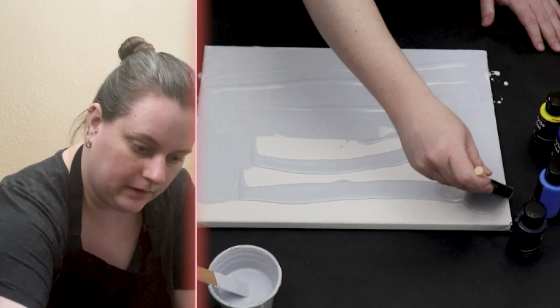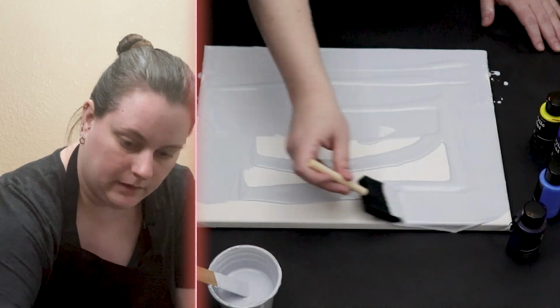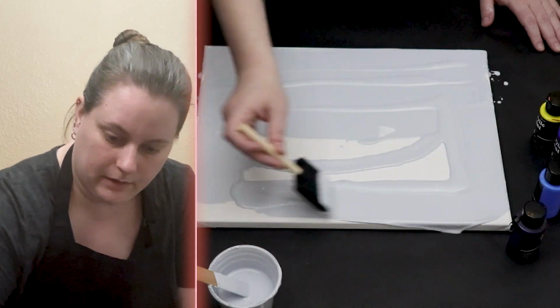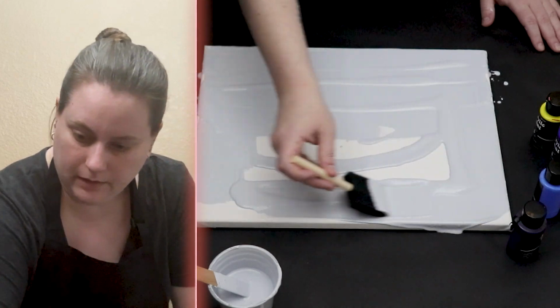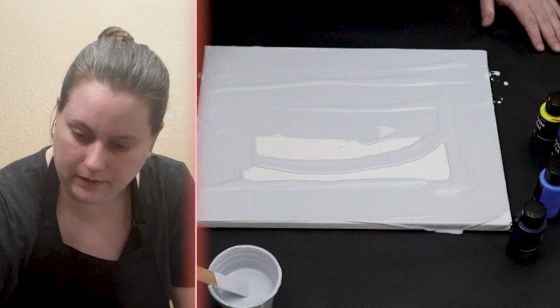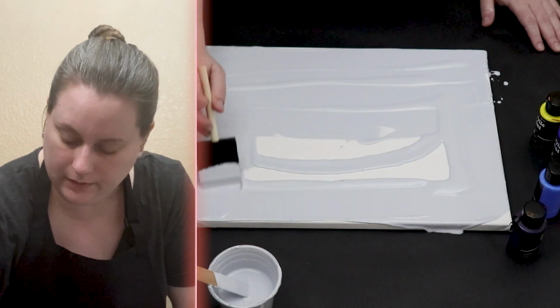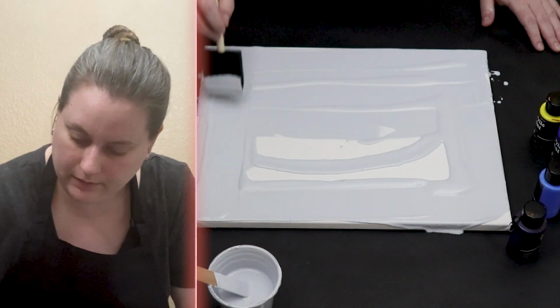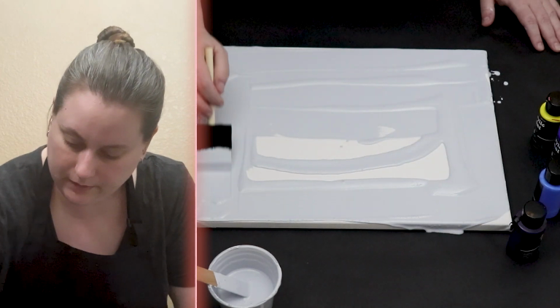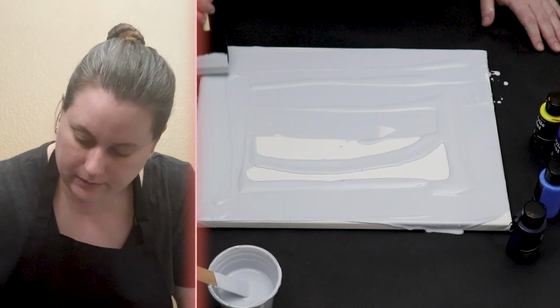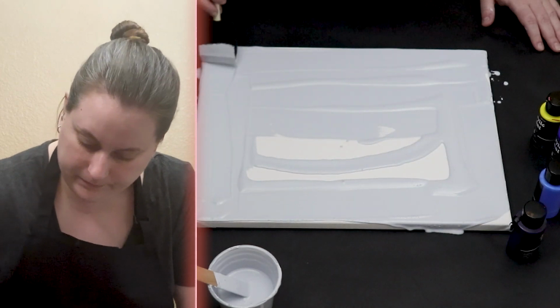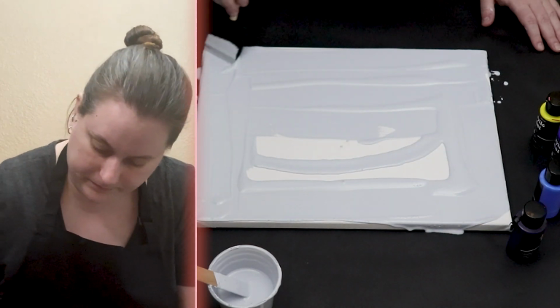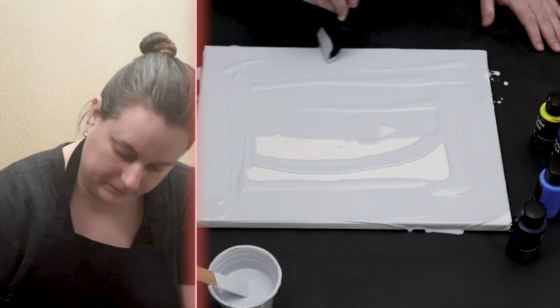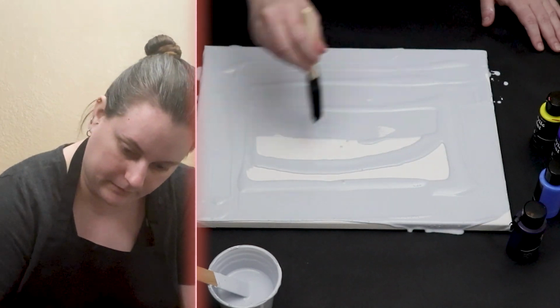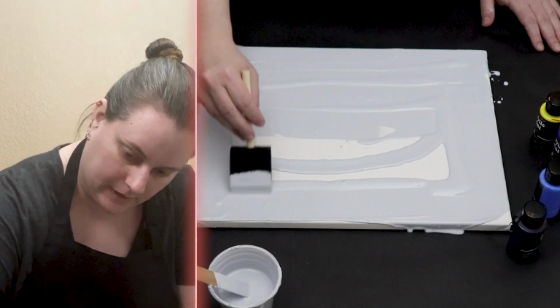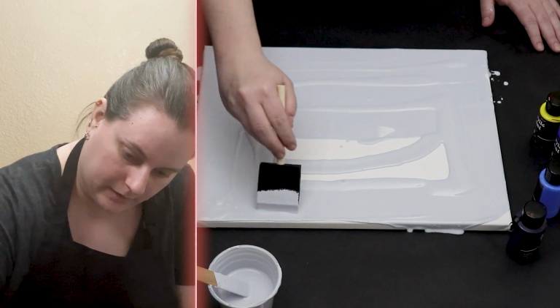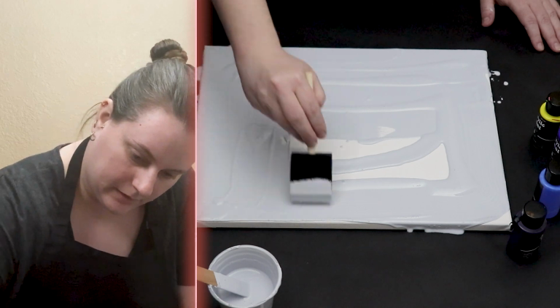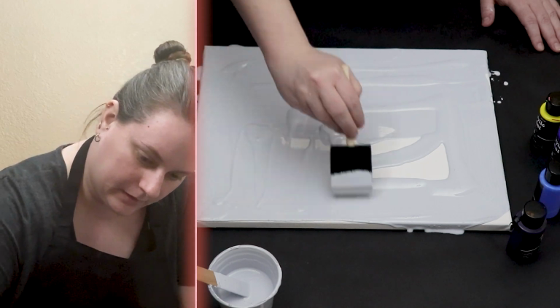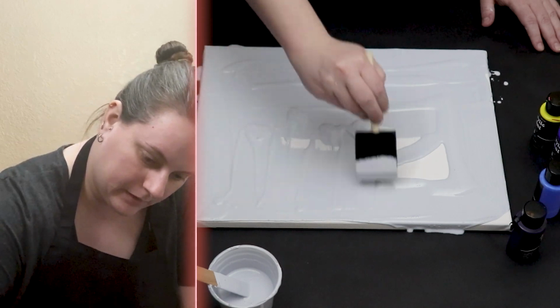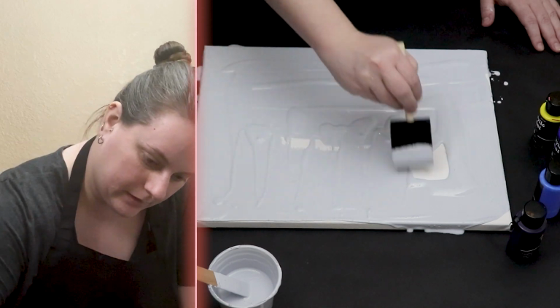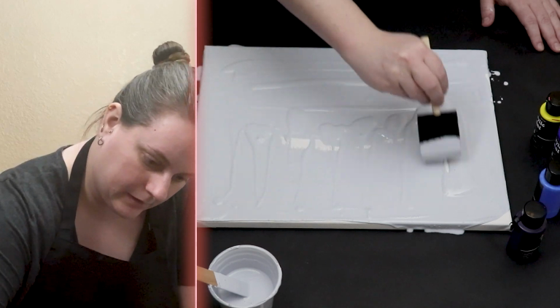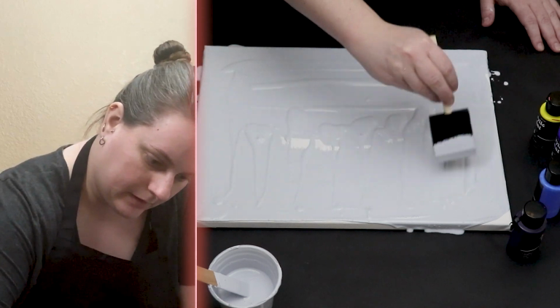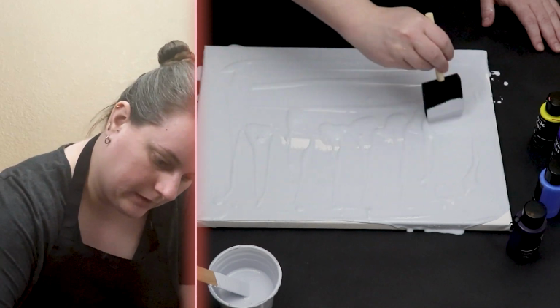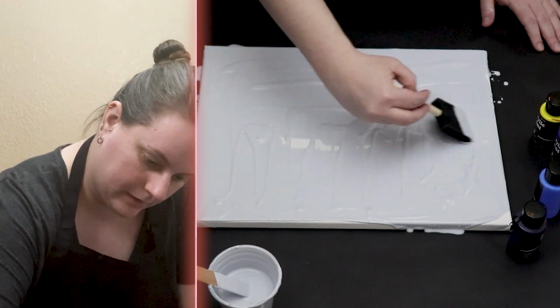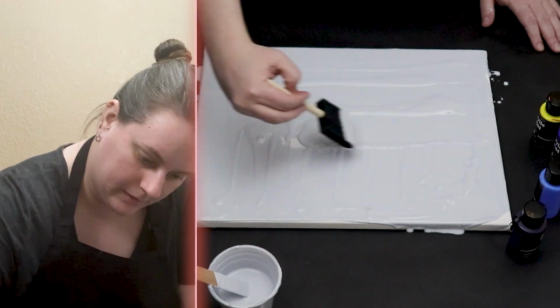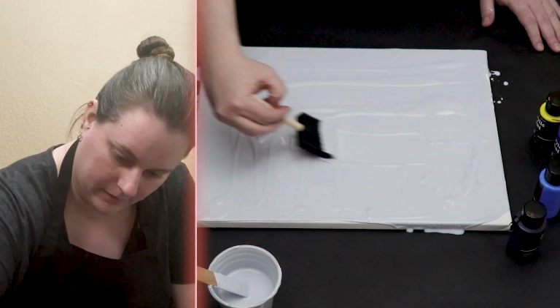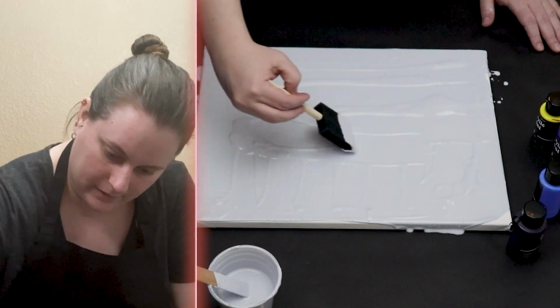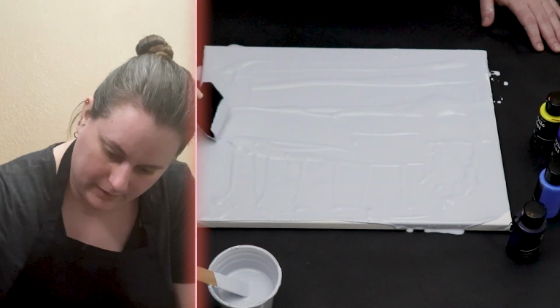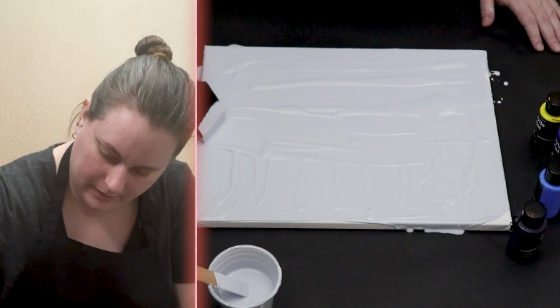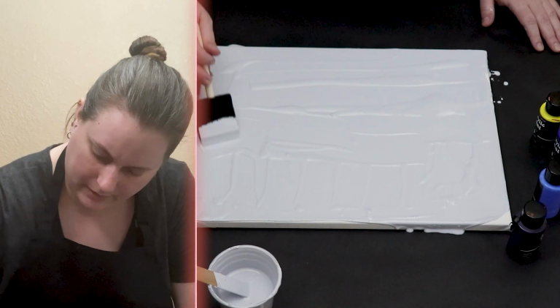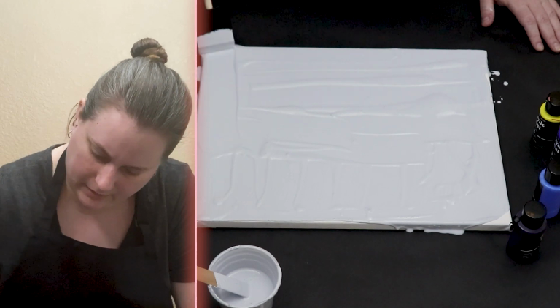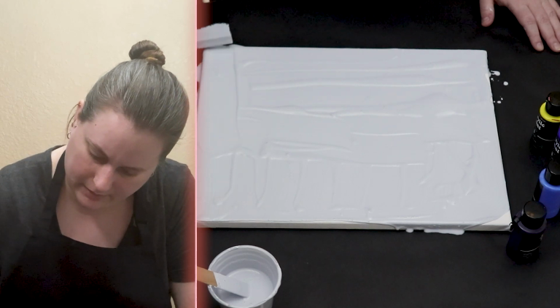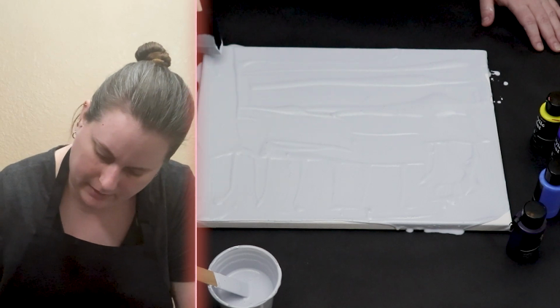If you want to check out my previous balloon dip technique, you can check out video 568. That one I used yellow, orange, red, and pink and it turned out really, really well.